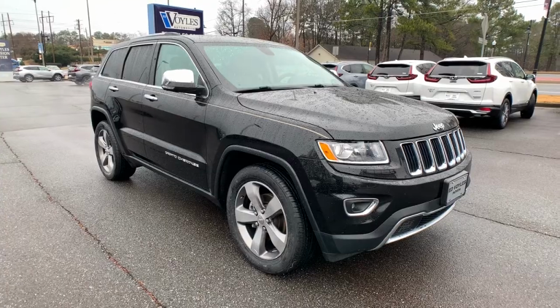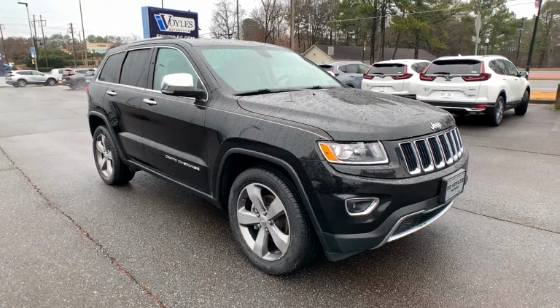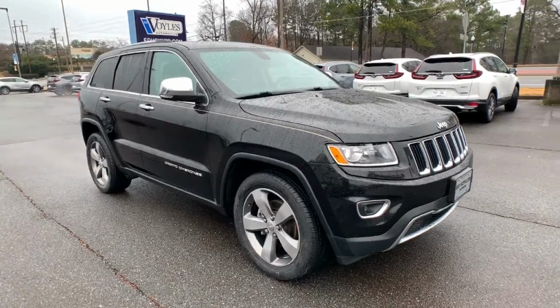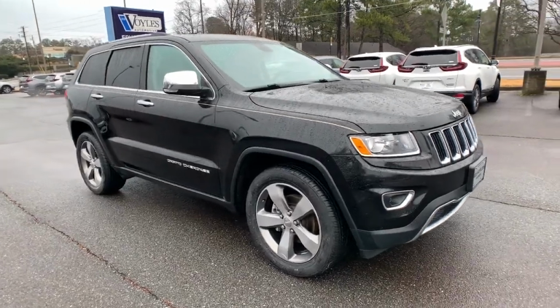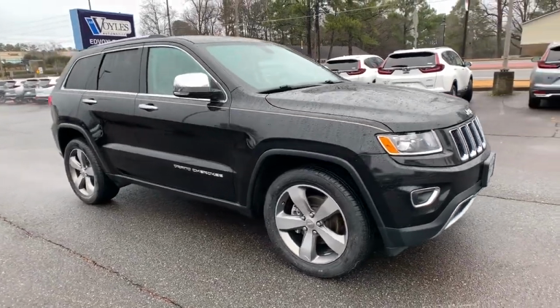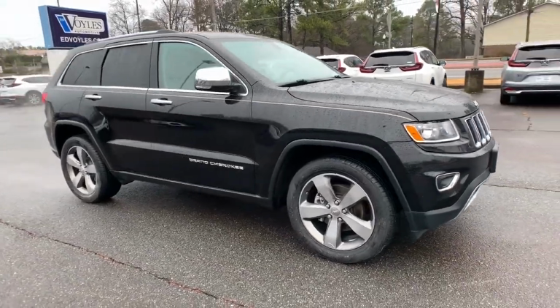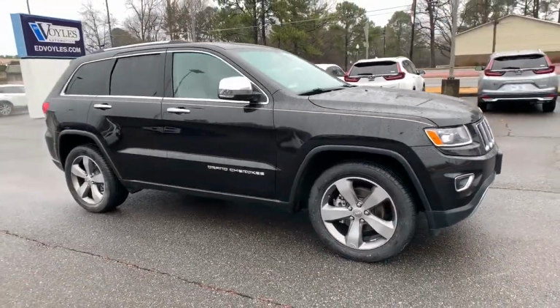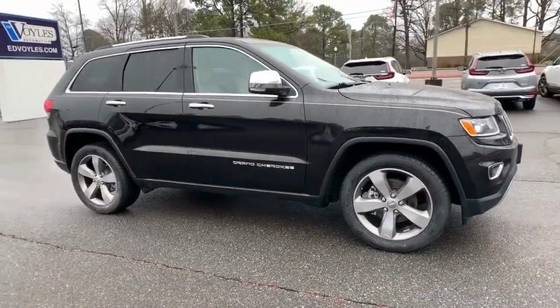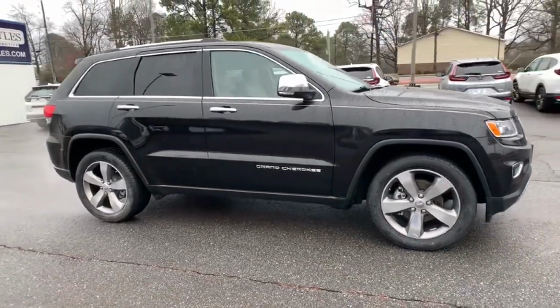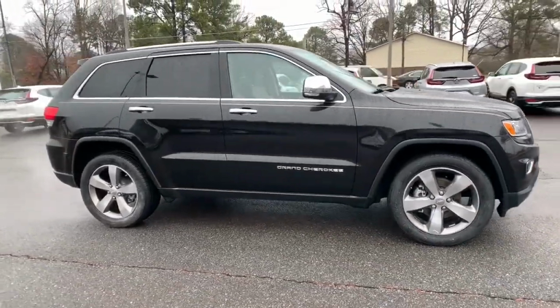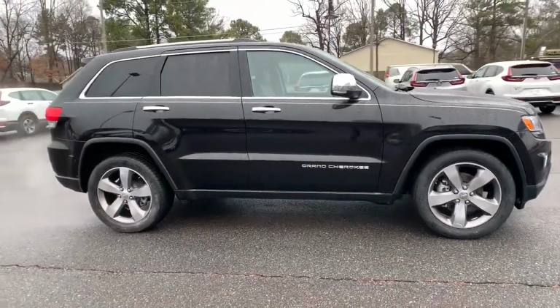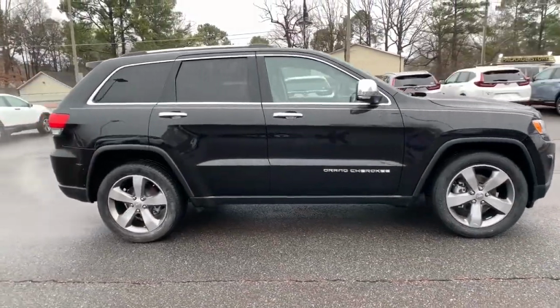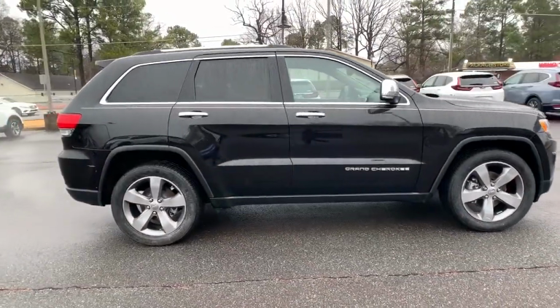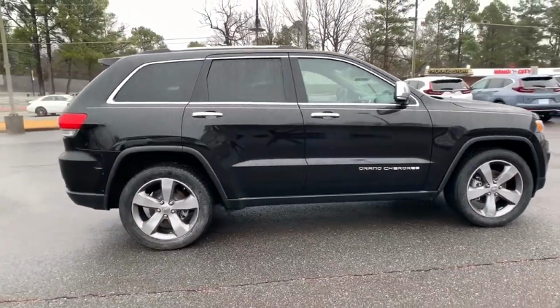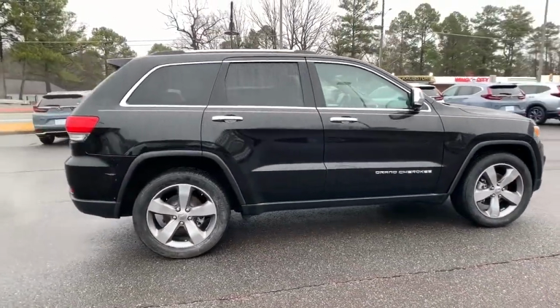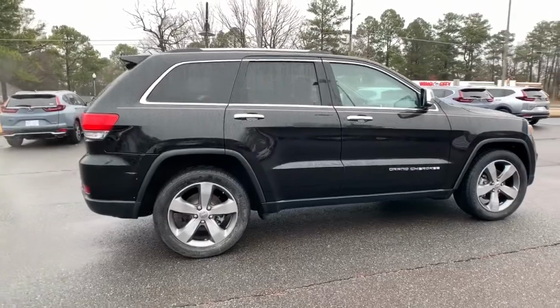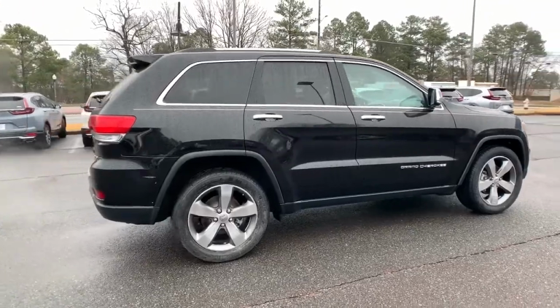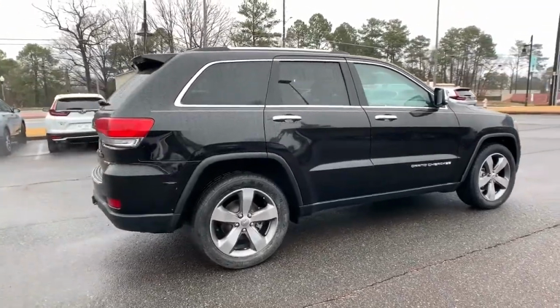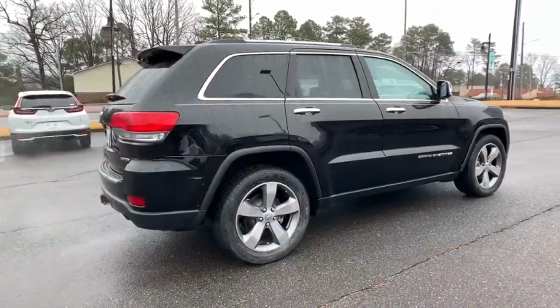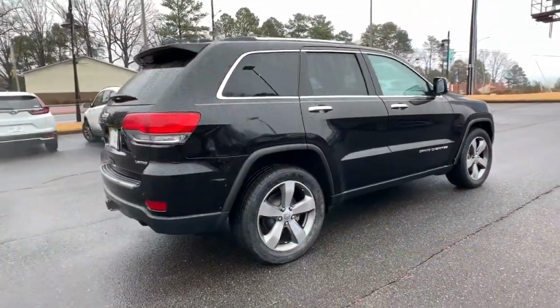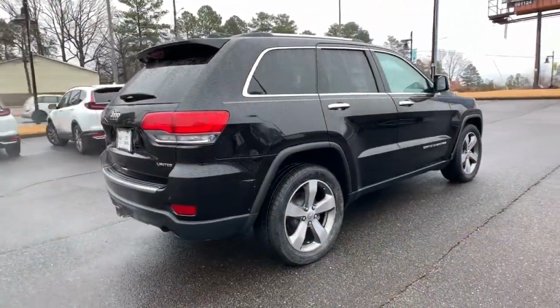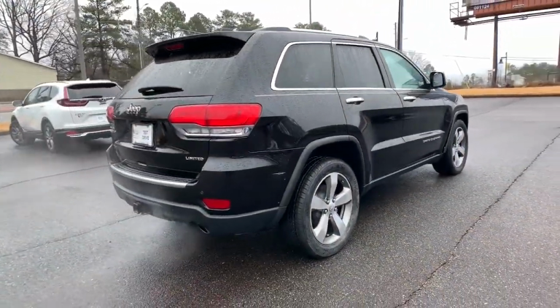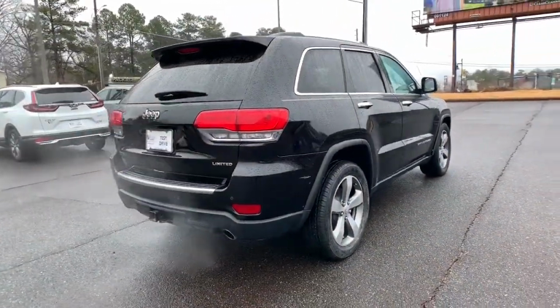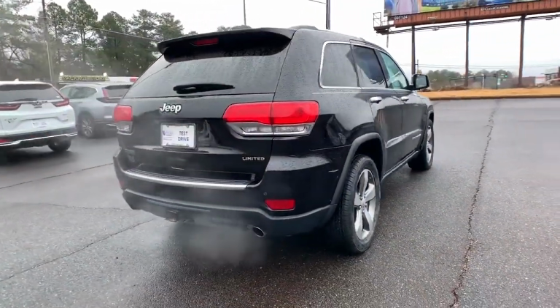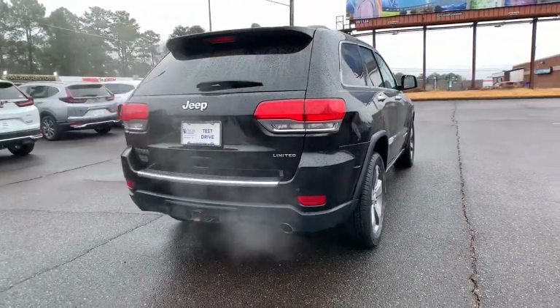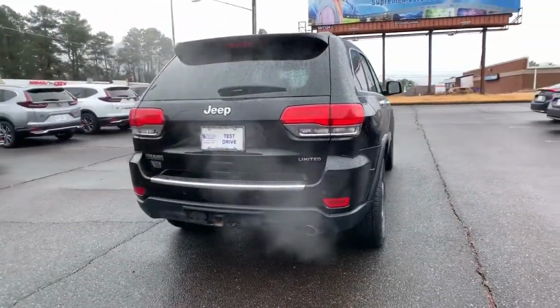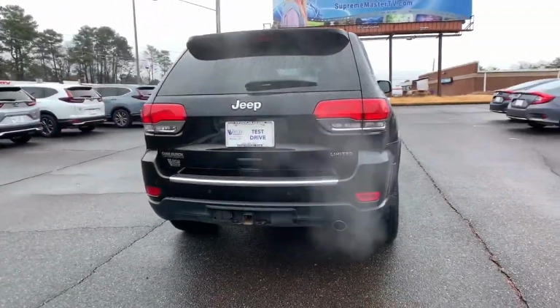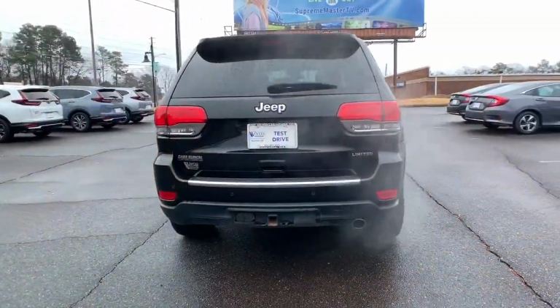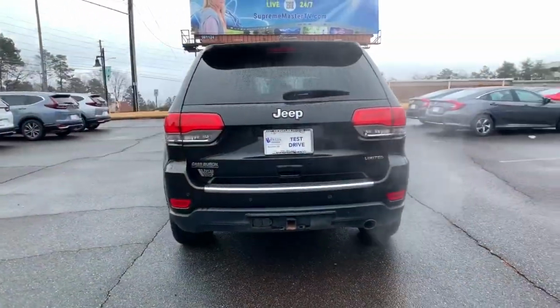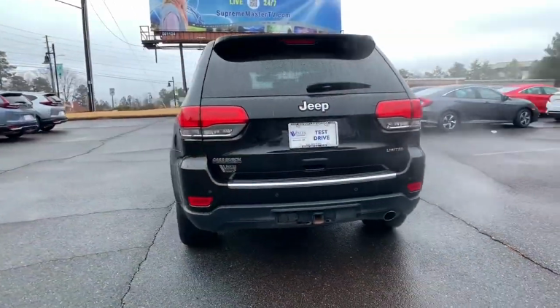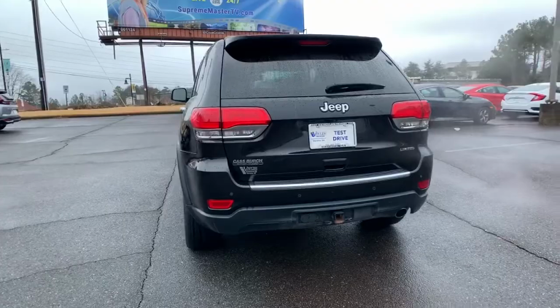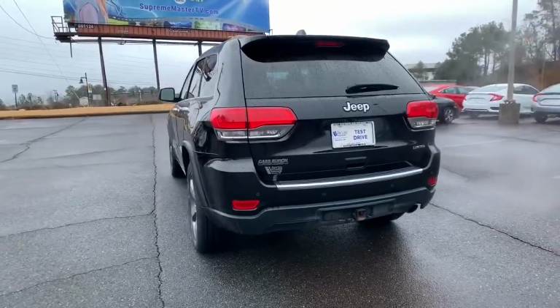You just found the 2015 Jeep Grand Cherokee. With less than 110,000 miles on the odometer, this vehicle stands out from the rest.